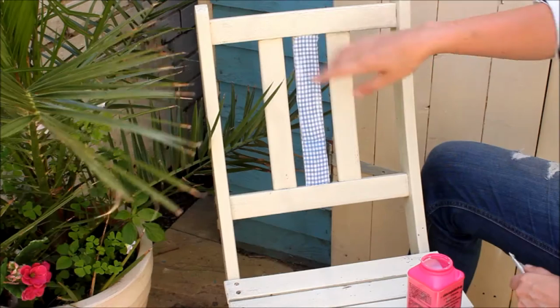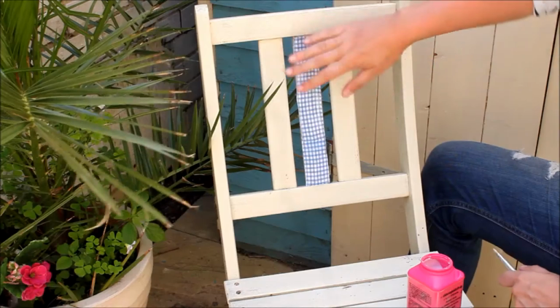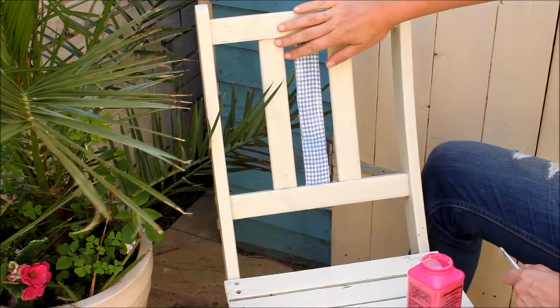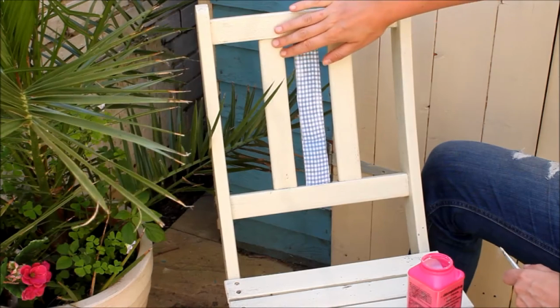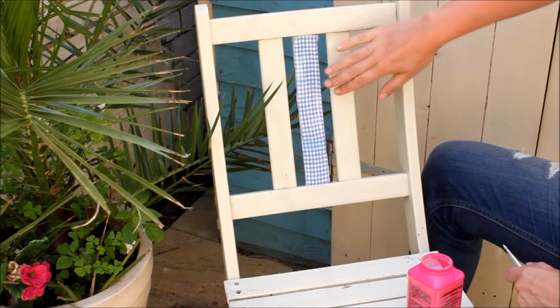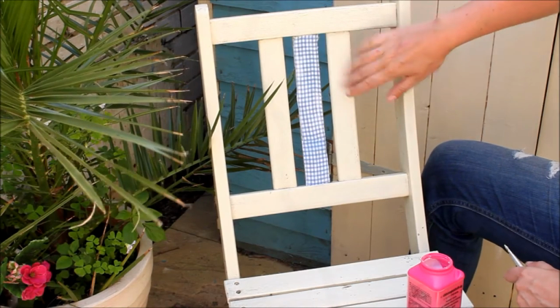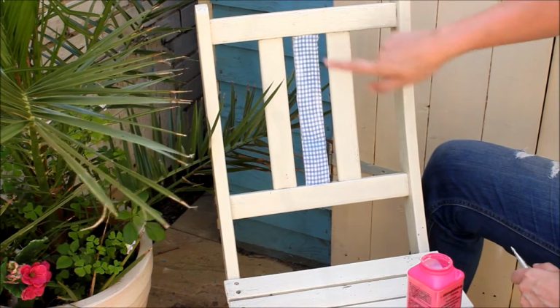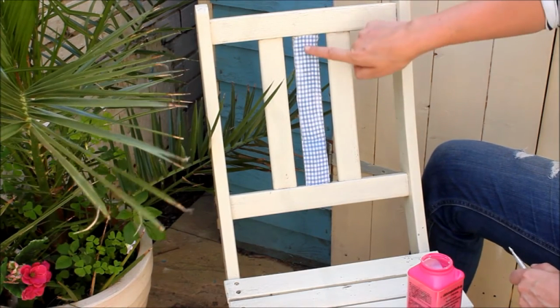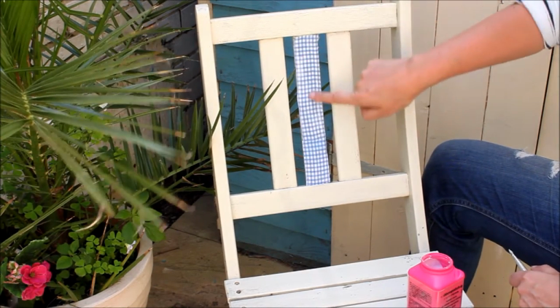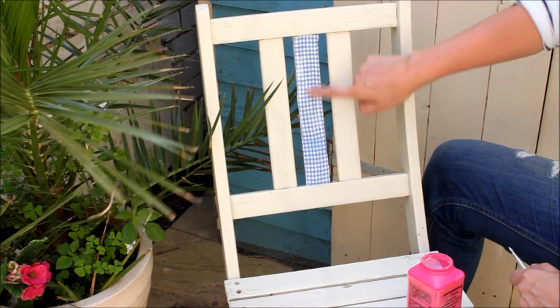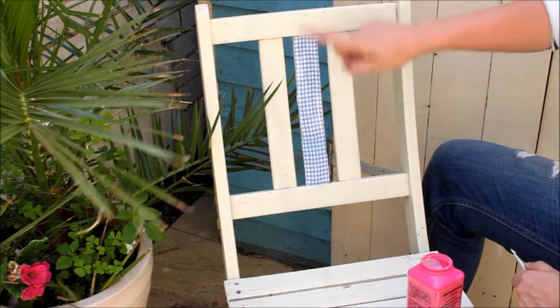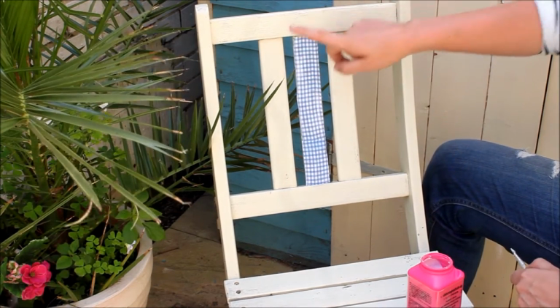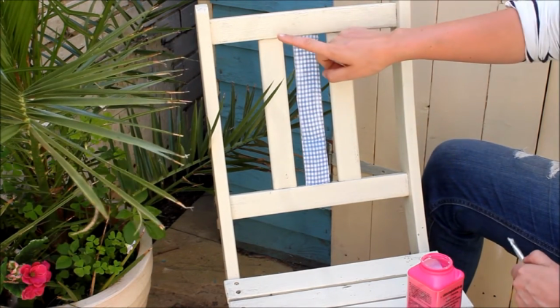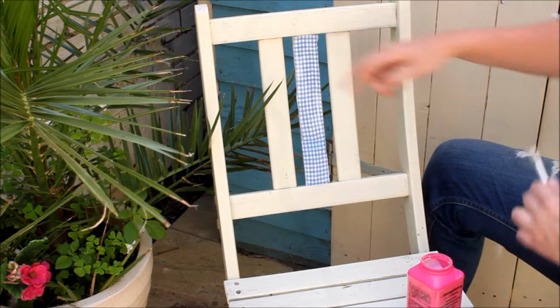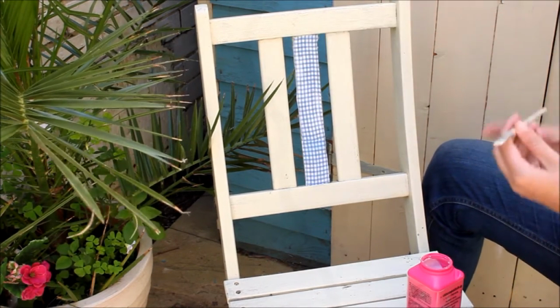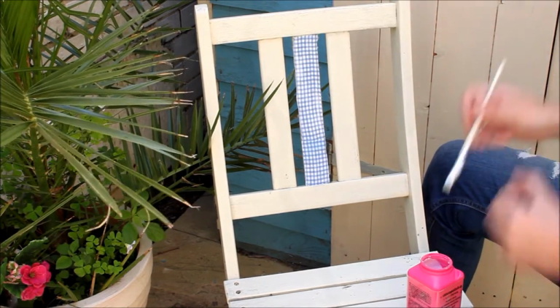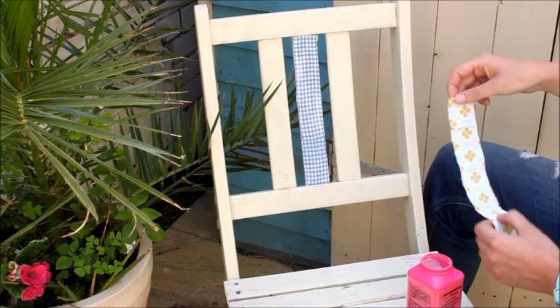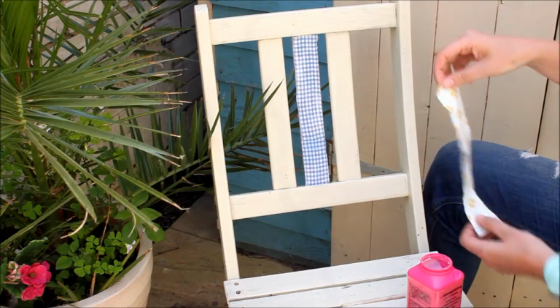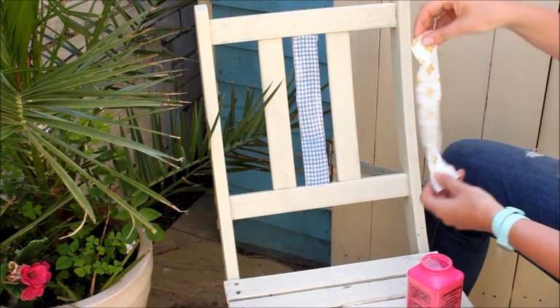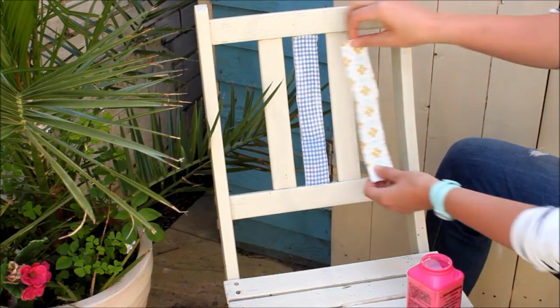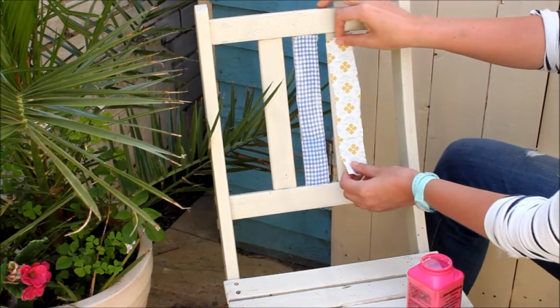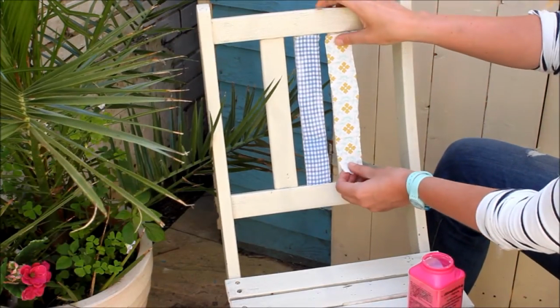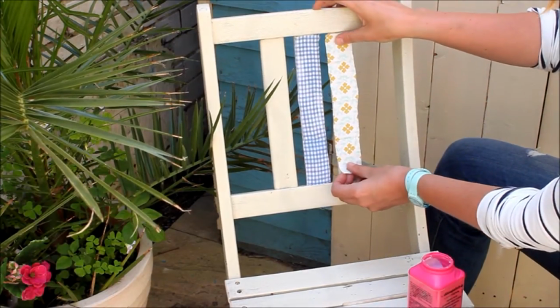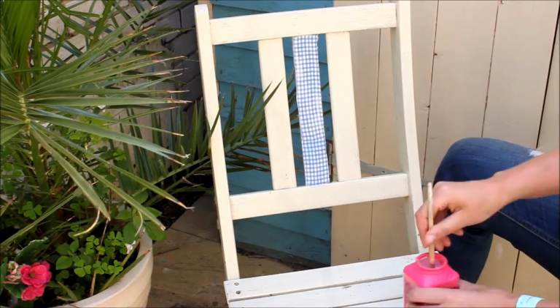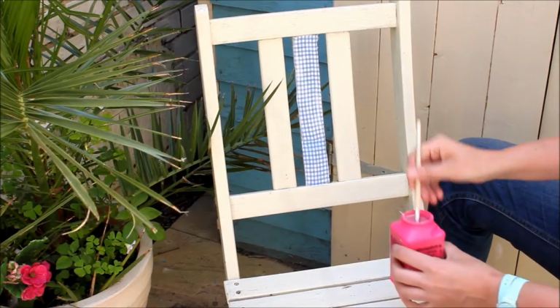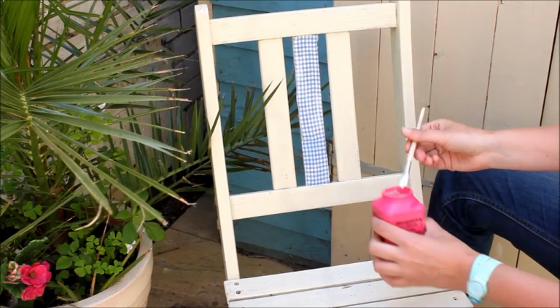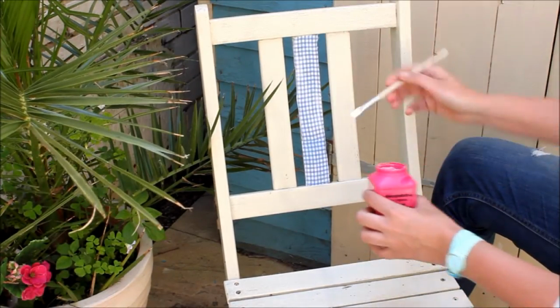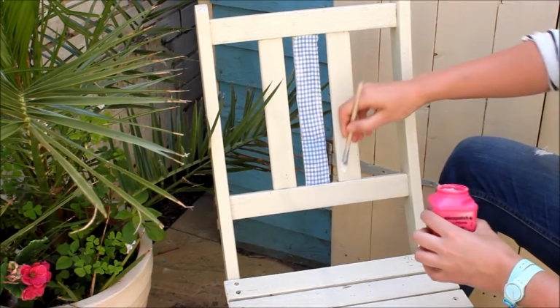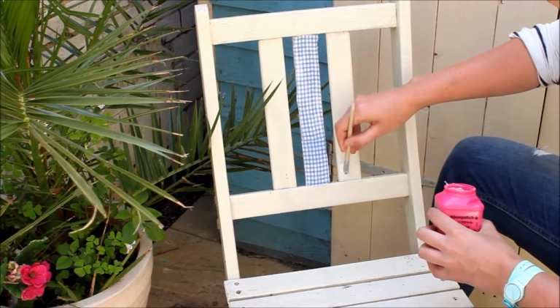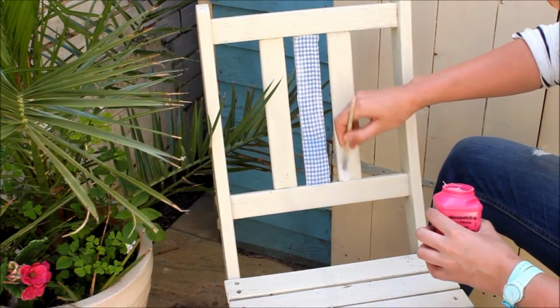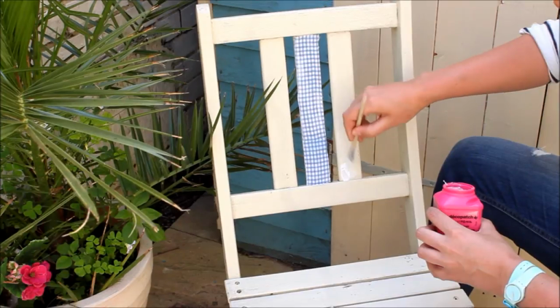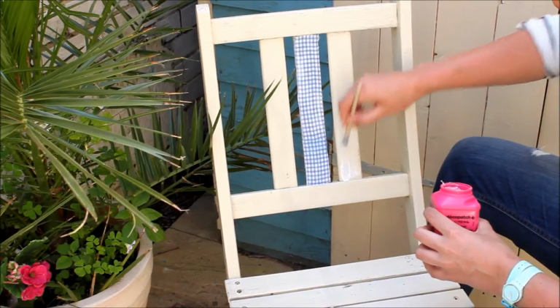I'm going to decorate the back of the chair with fabric. I've already done this middle one, I will show you how to do another one. You cut a piece of fabric to fit the back. With your decoupage glue, give it a generous coat.